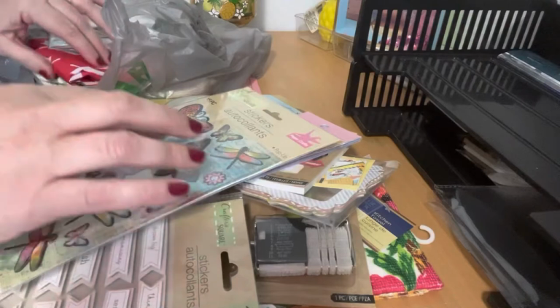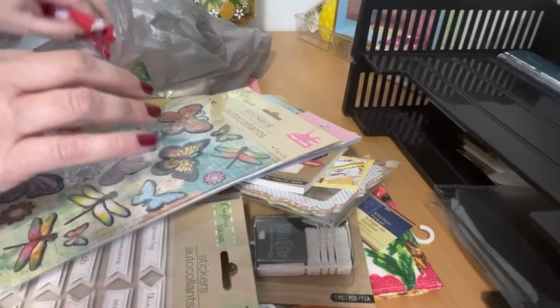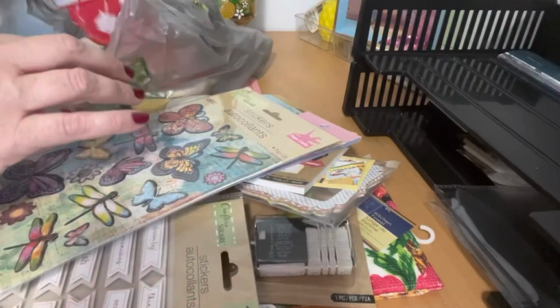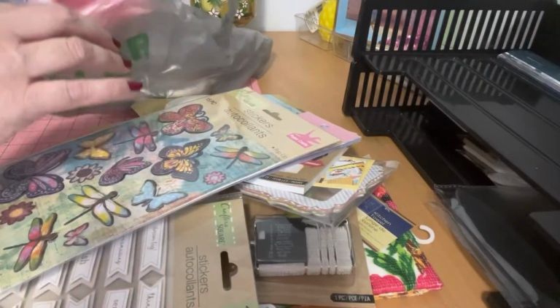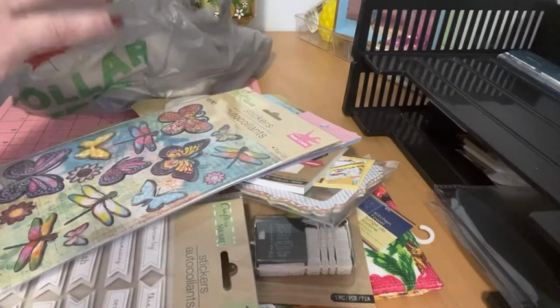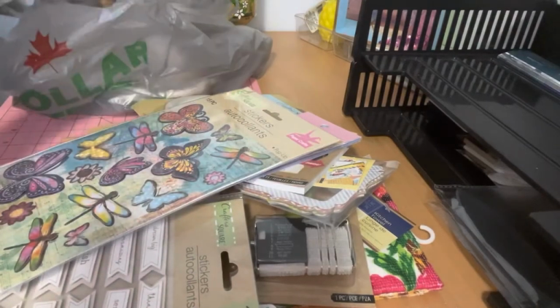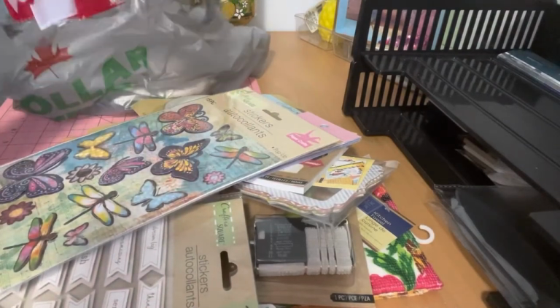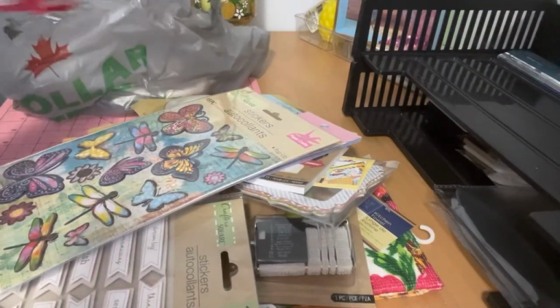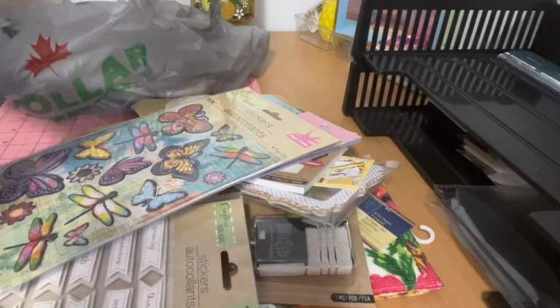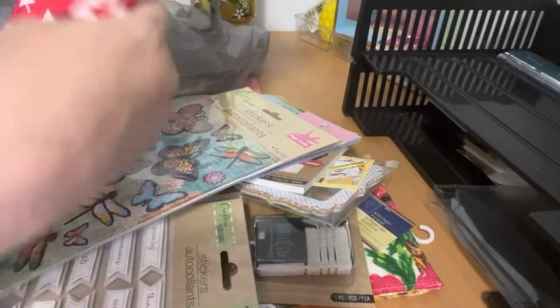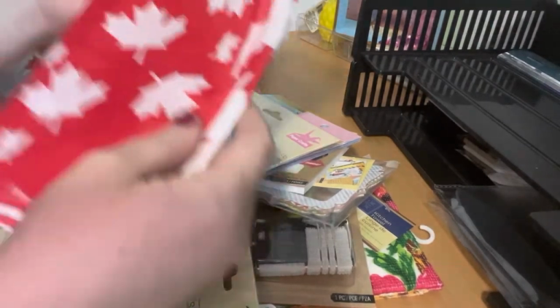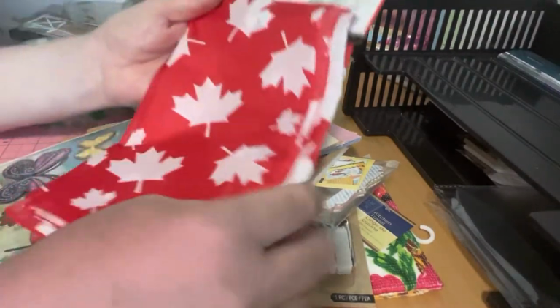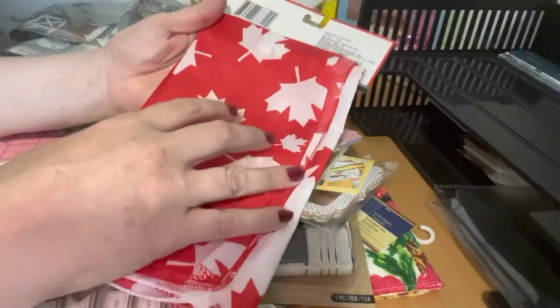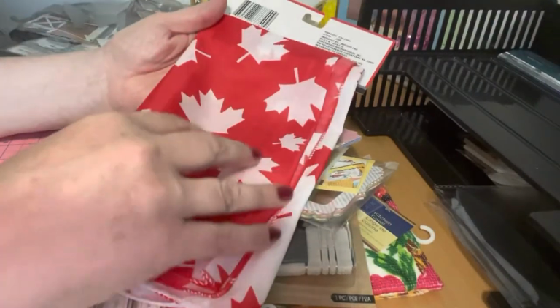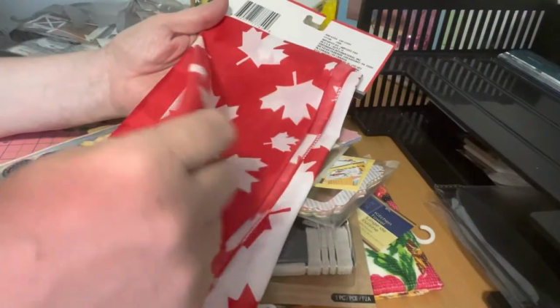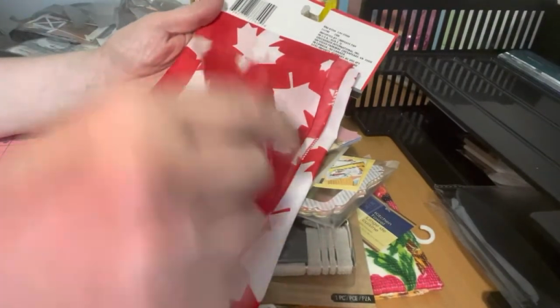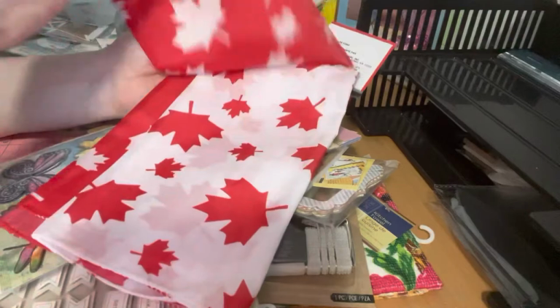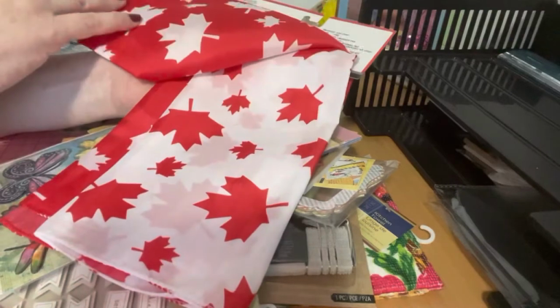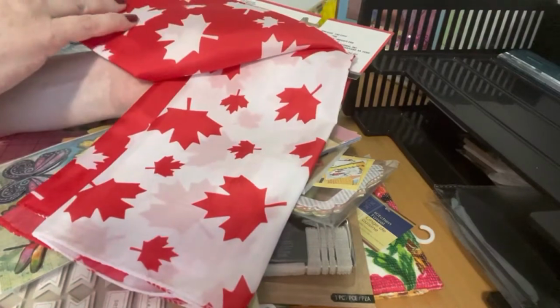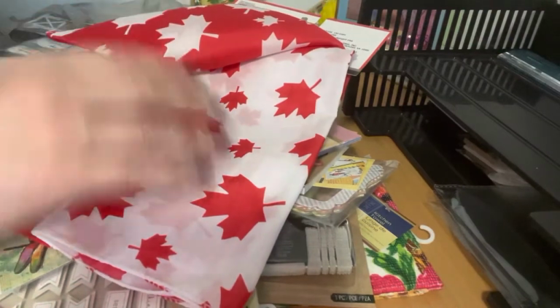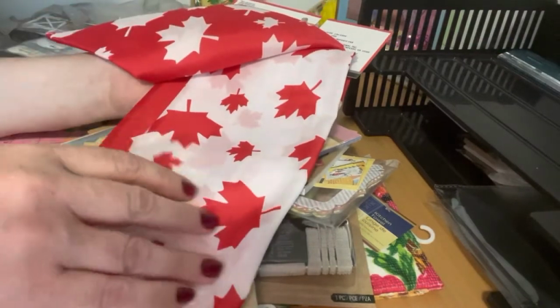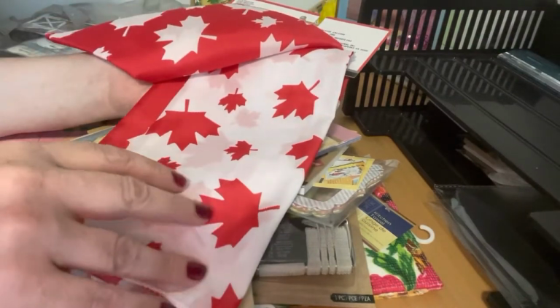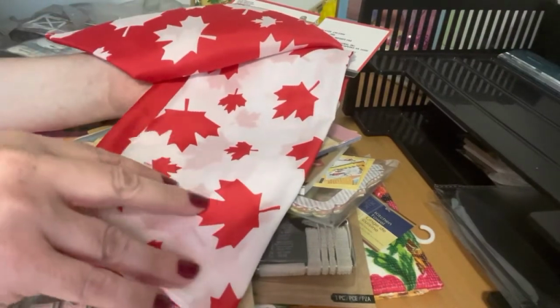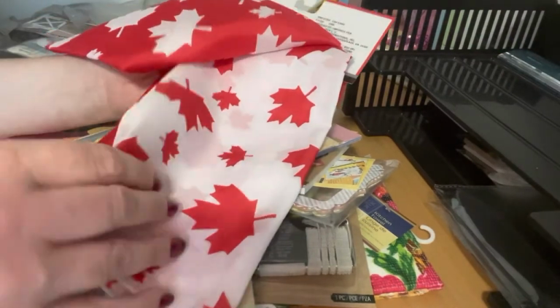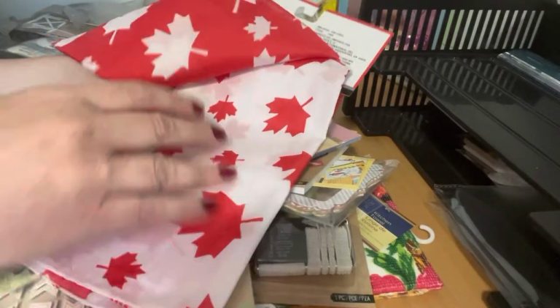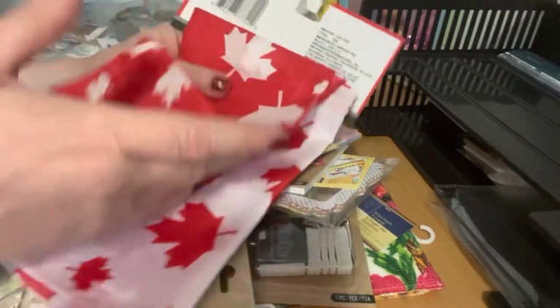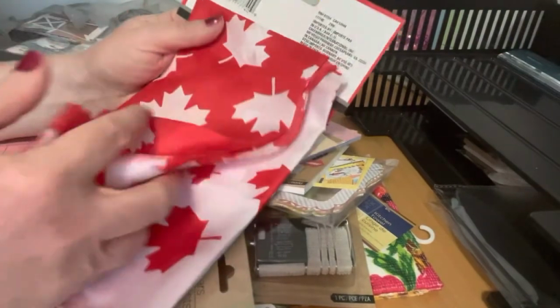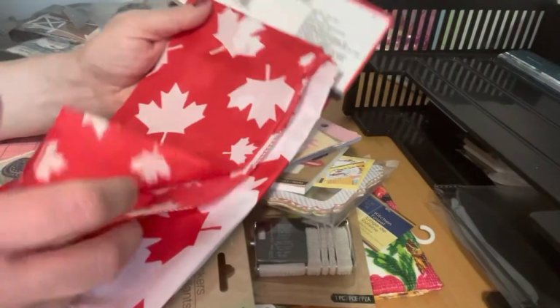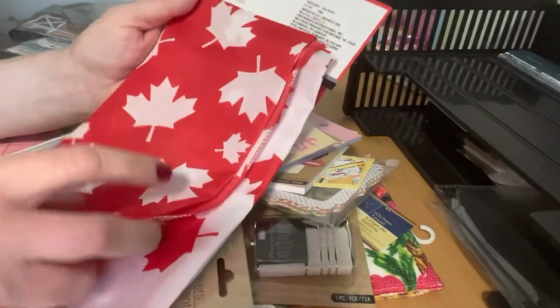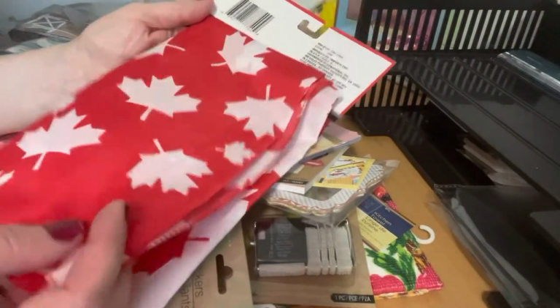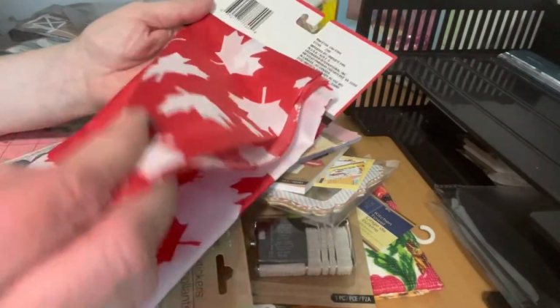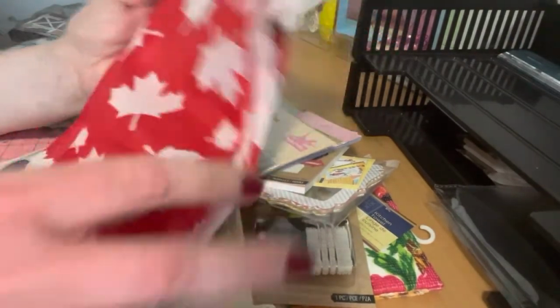I found some Canada Day scarves. You can't resist a Canada Day item! There are two — one in white and red and the other red and white. Really cute.